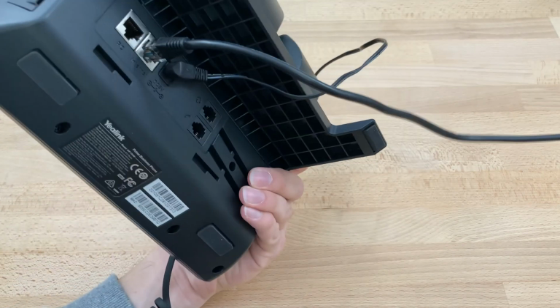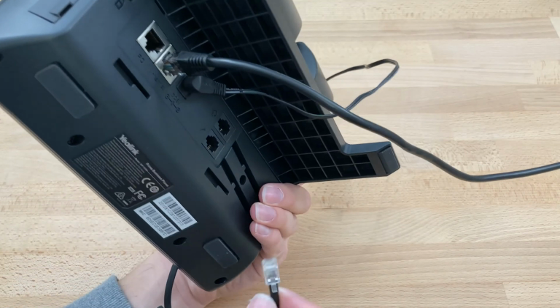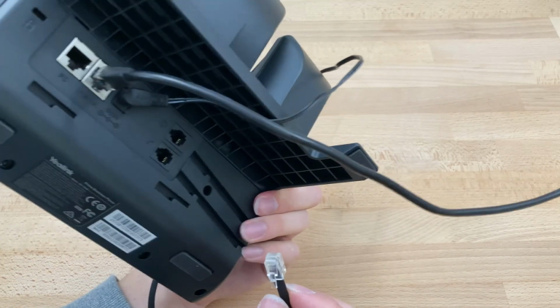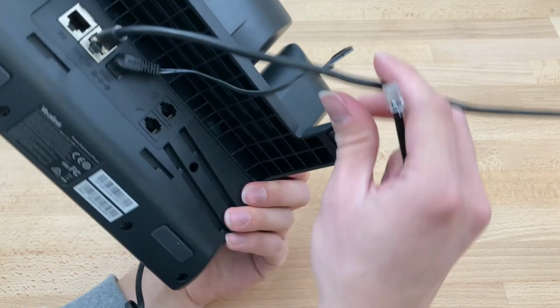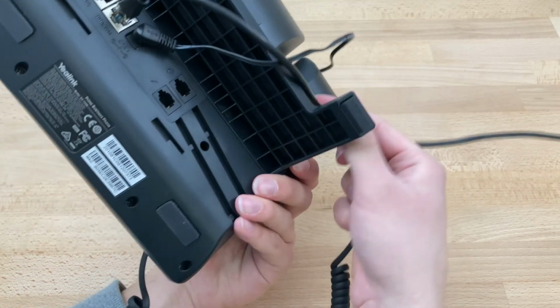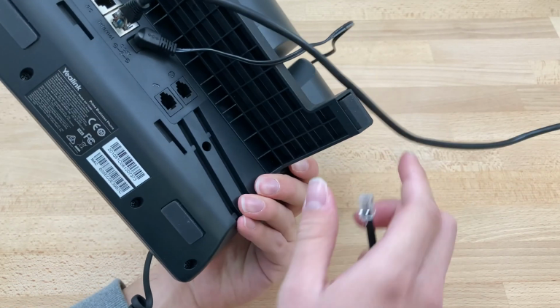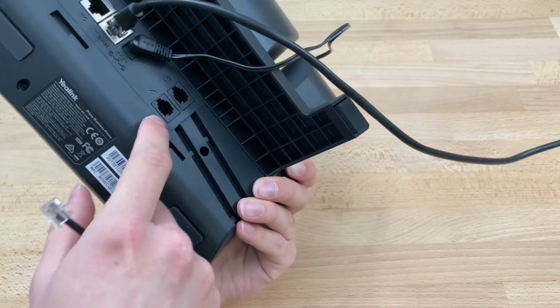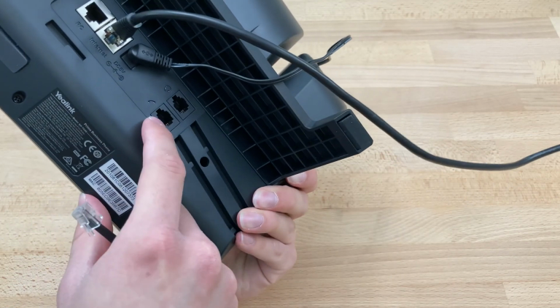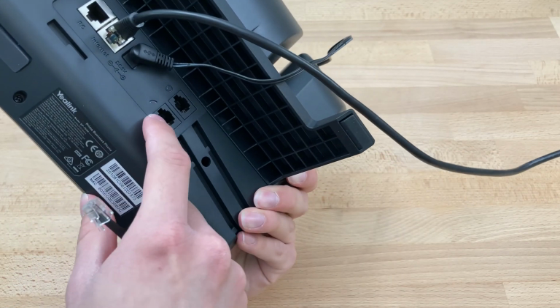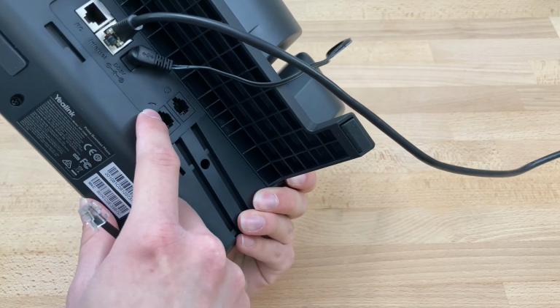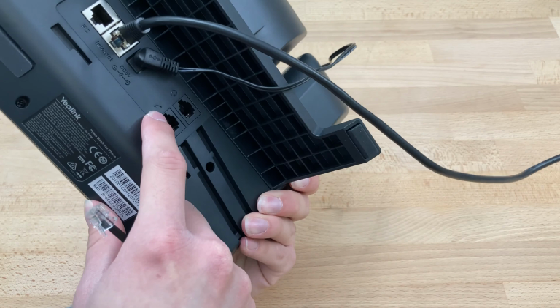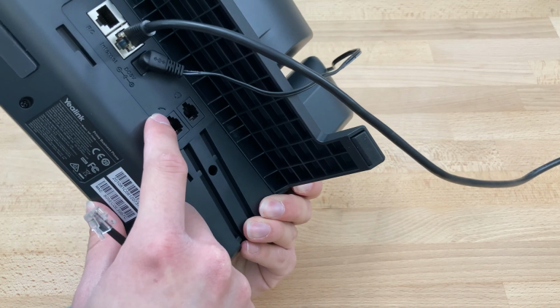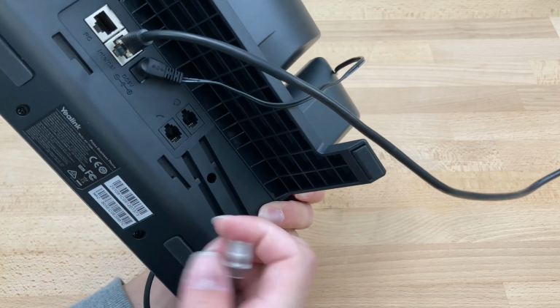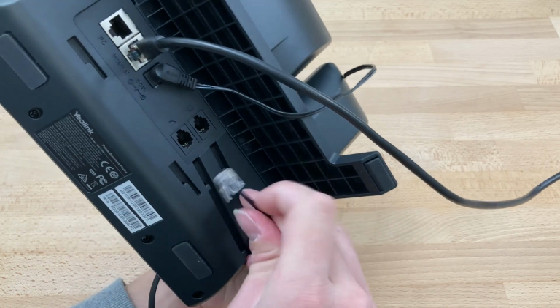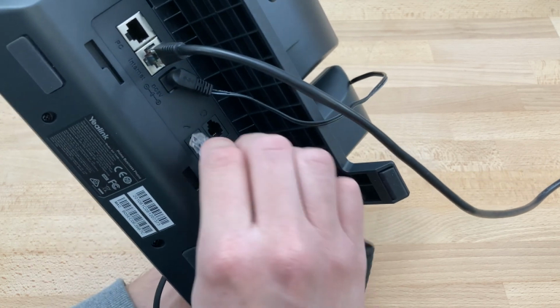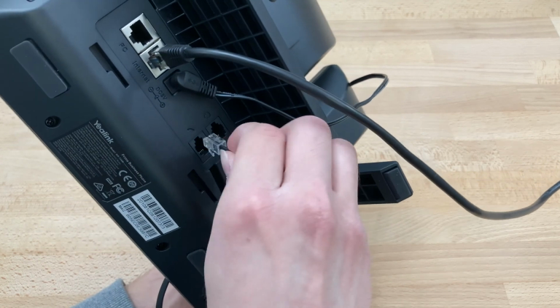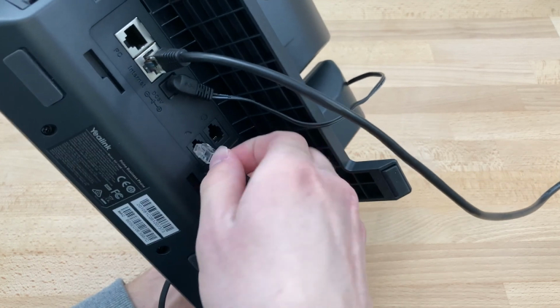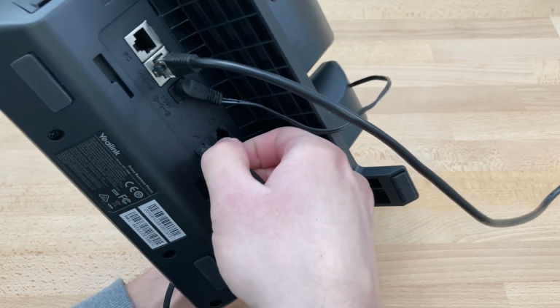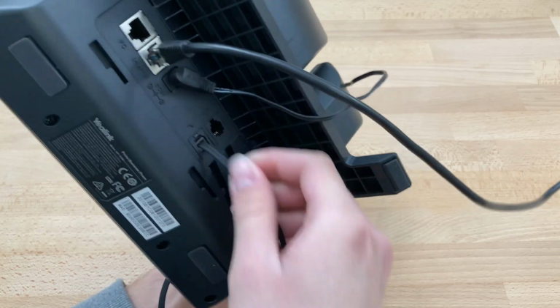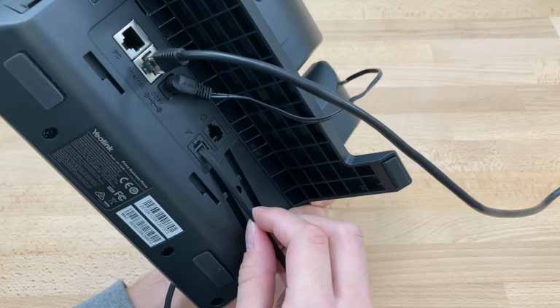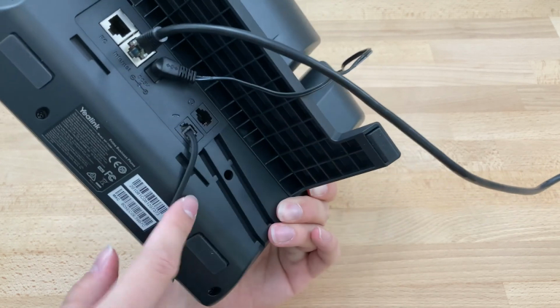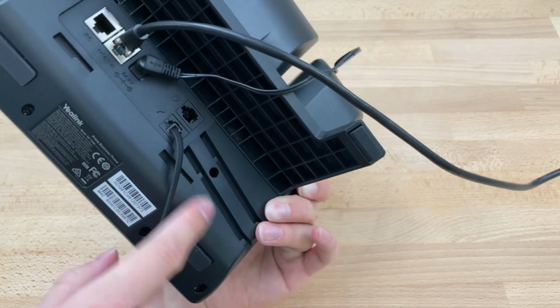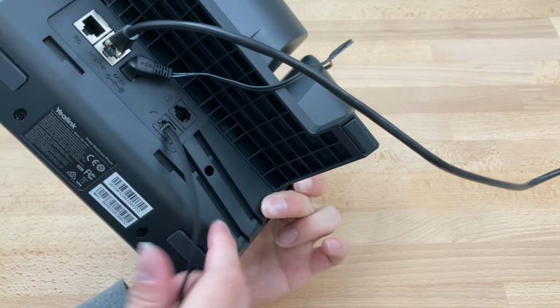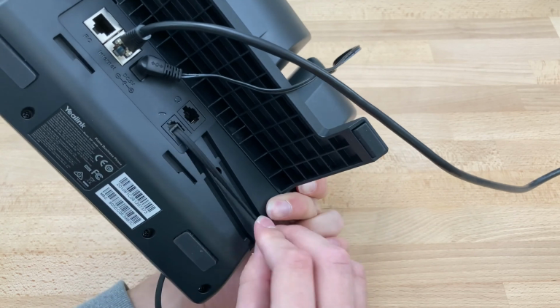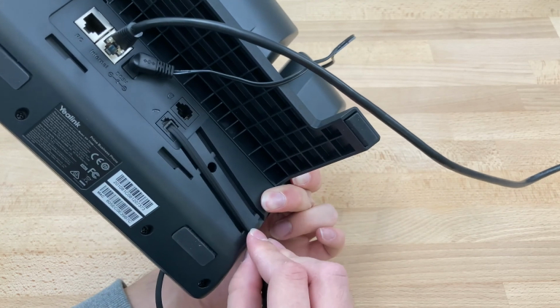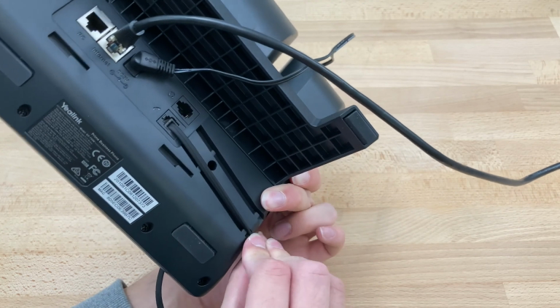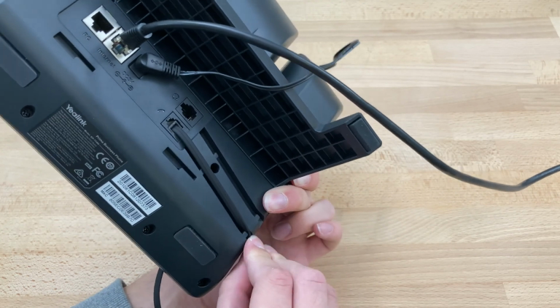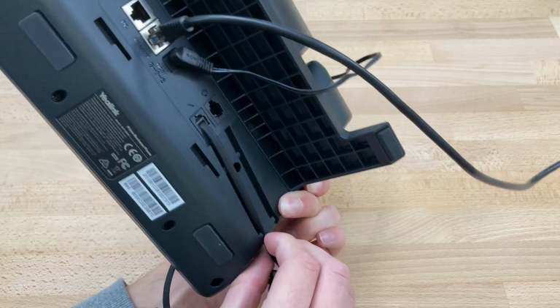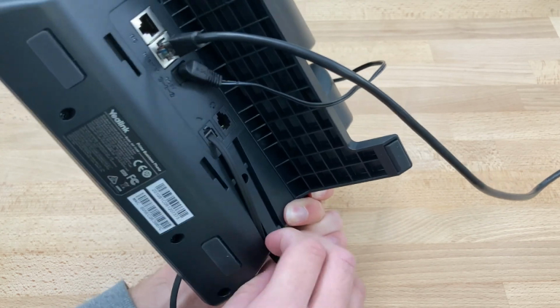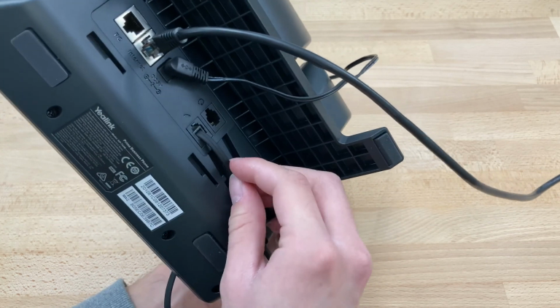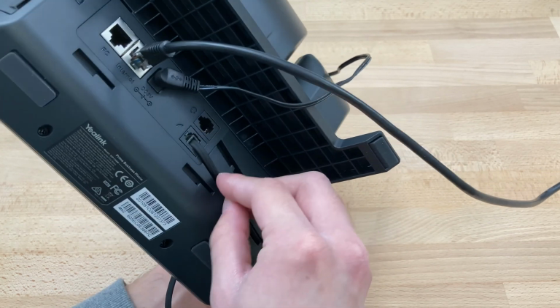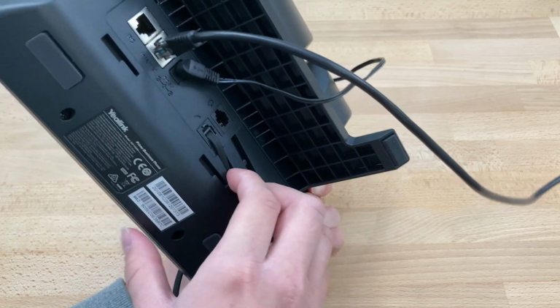Flip the phone over — you can see there's a port that has a diagram of a handset. Plug this in there. There's two little notches here to keep the cable in place, so we'll just loop it over those to keep everything nice and neat.